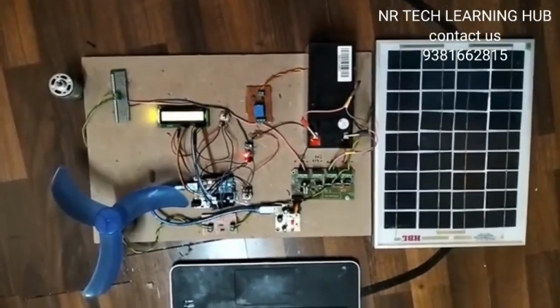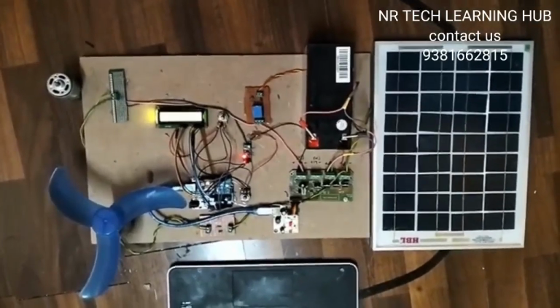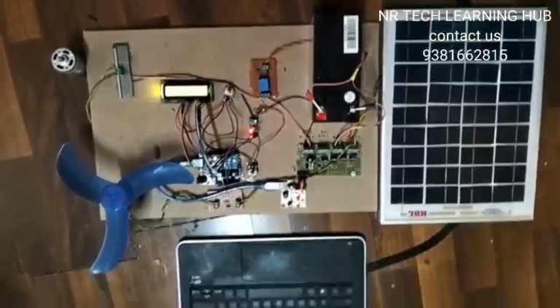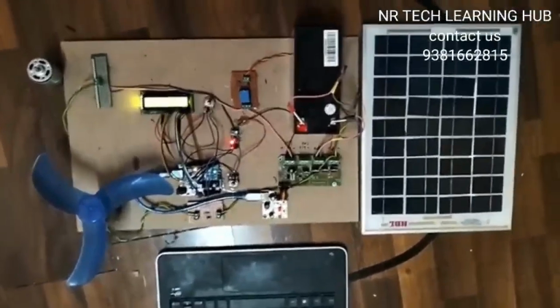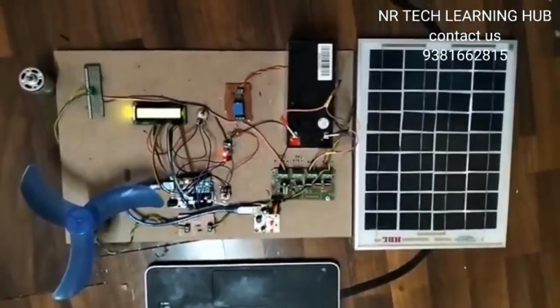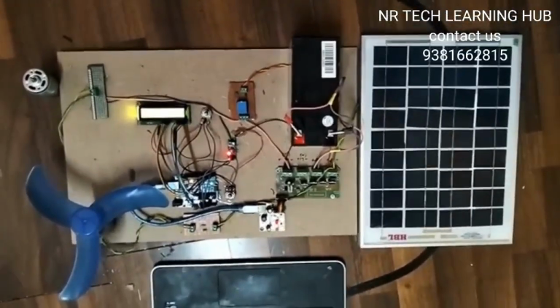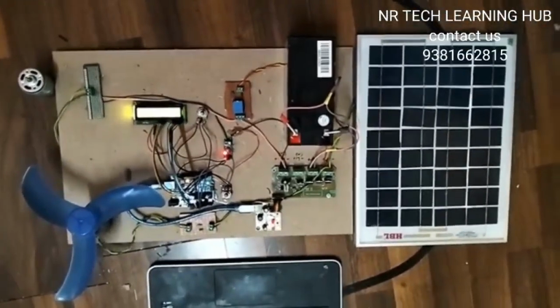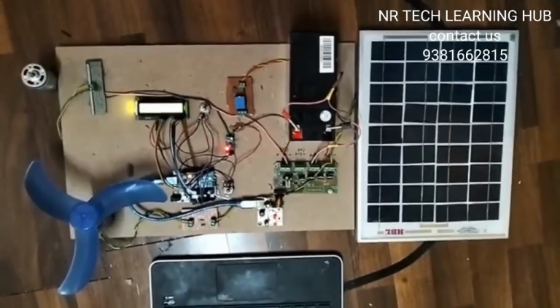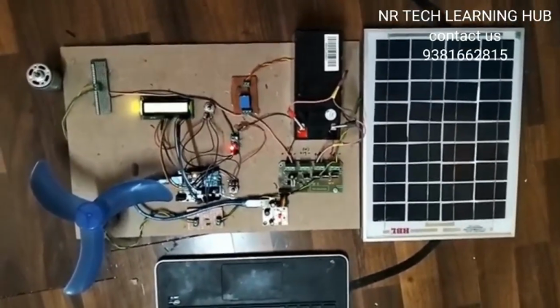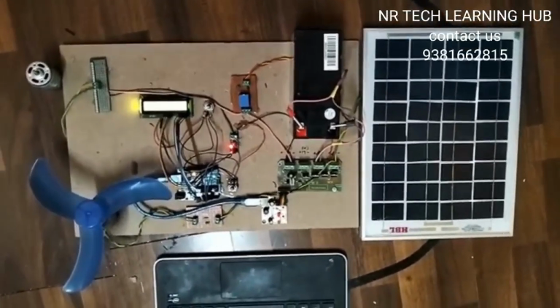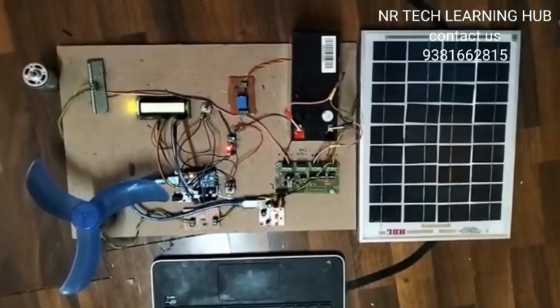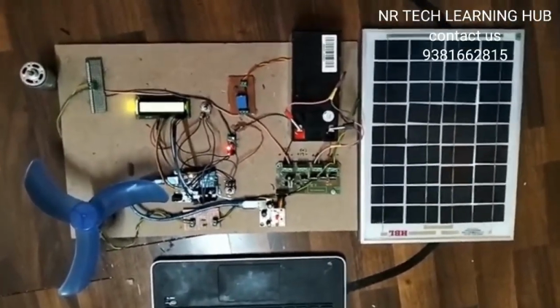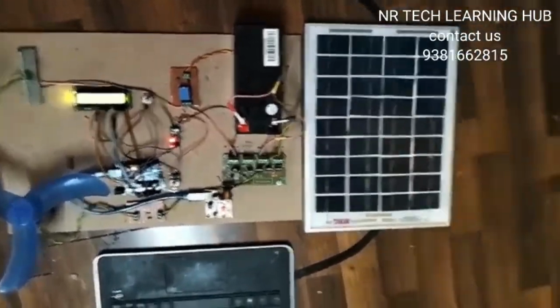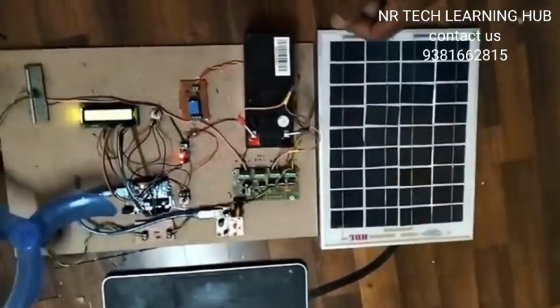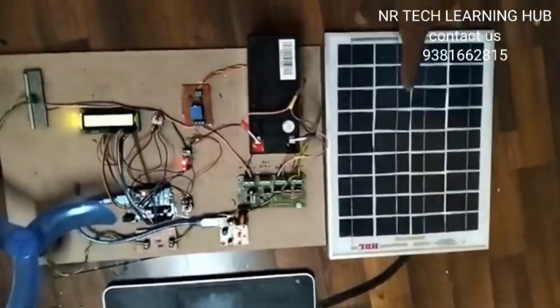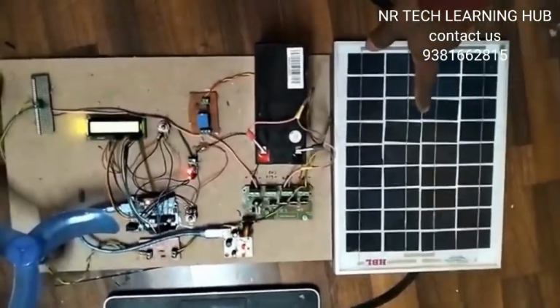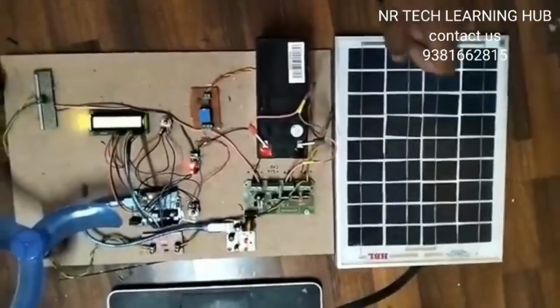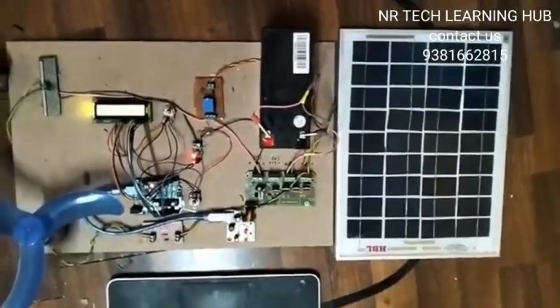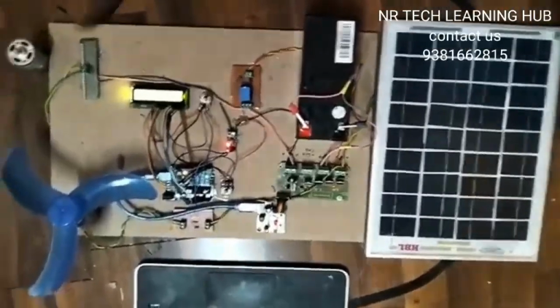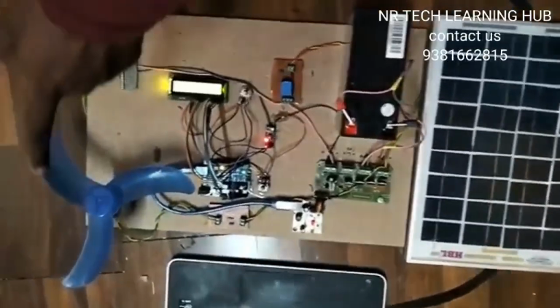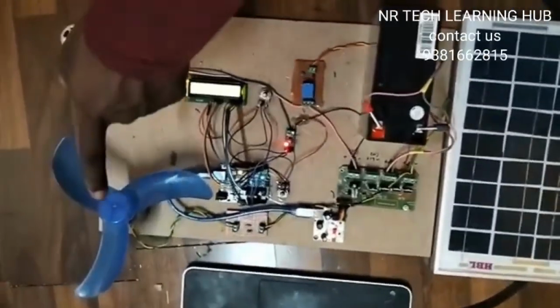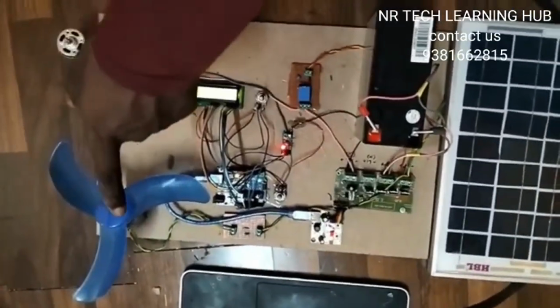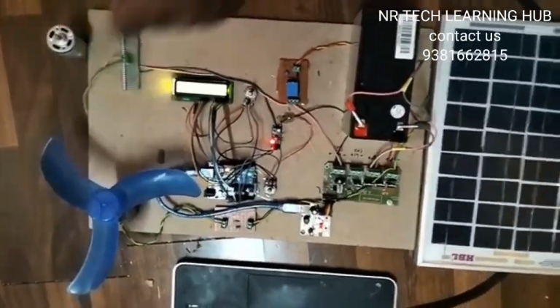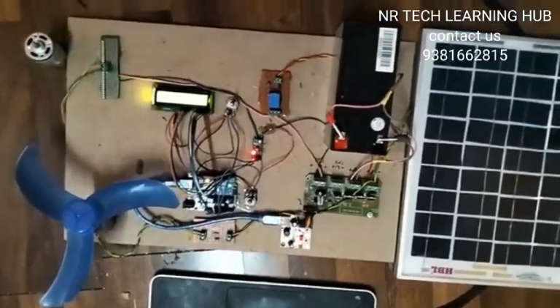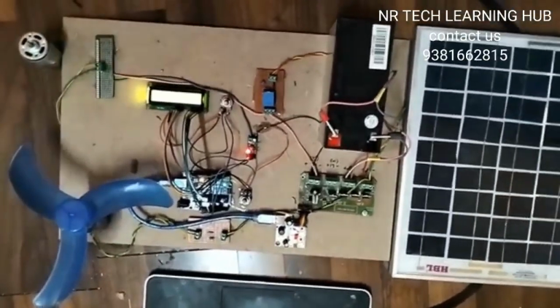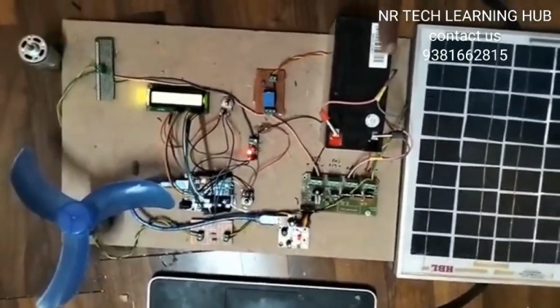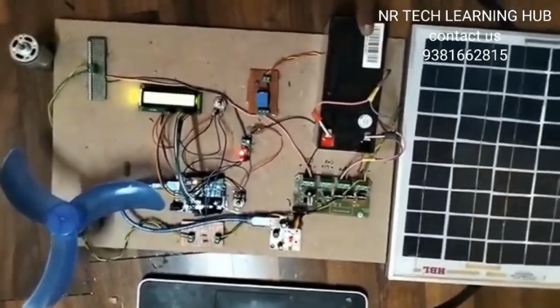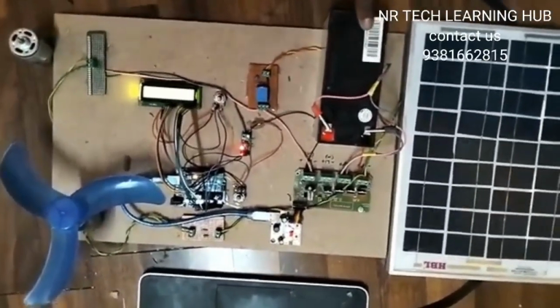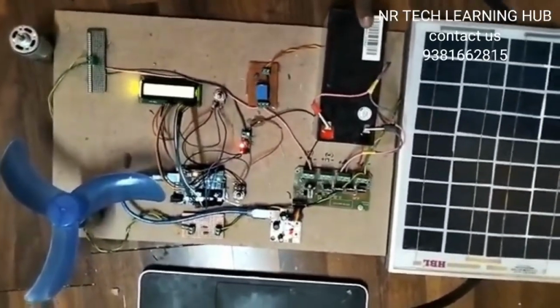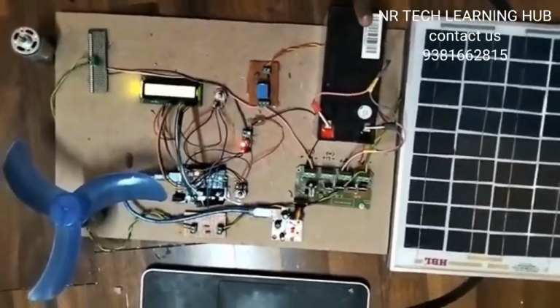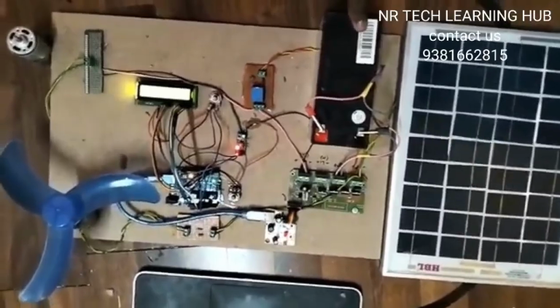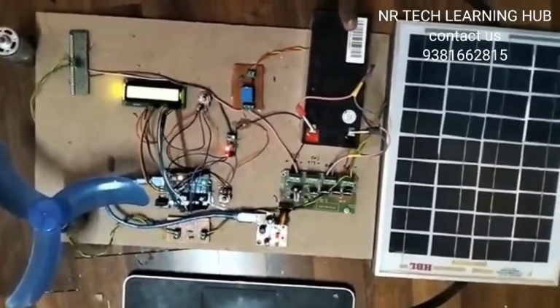This project is a solar and wind based DC microgrid system. Here we have a solar panel, a wind power mill, and a 12 volt 7 ampere hour battery.